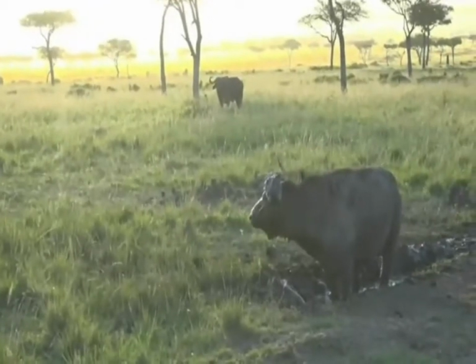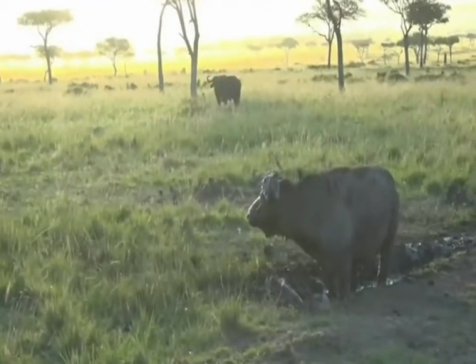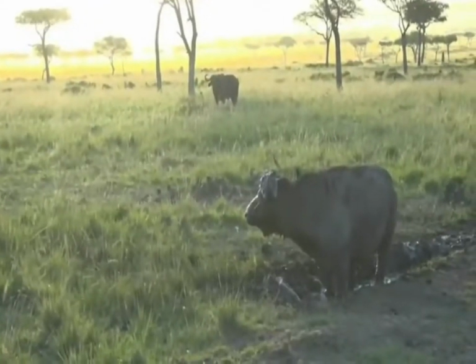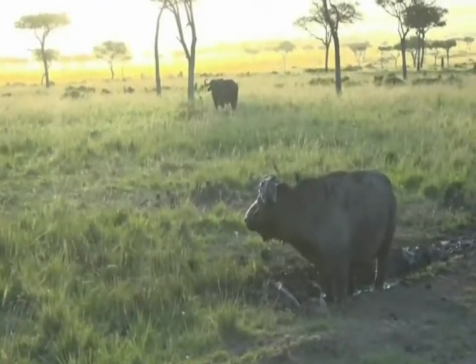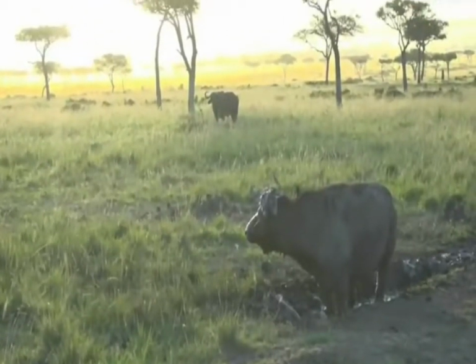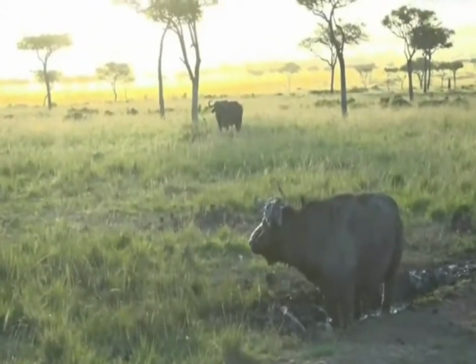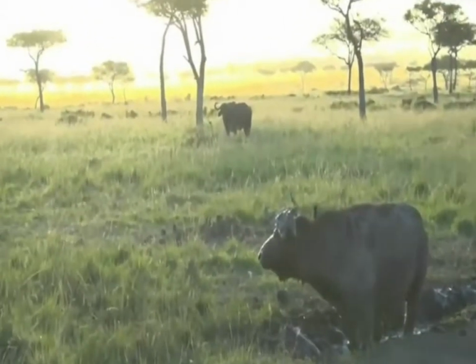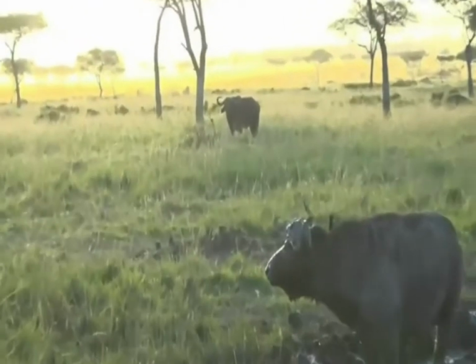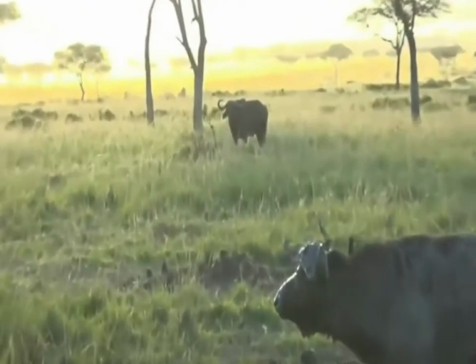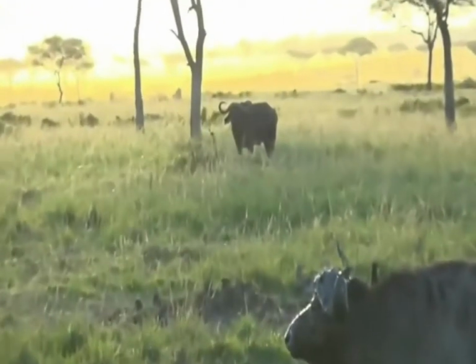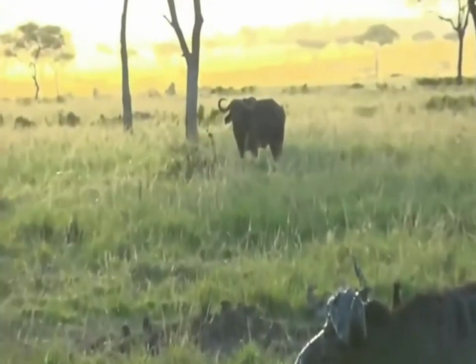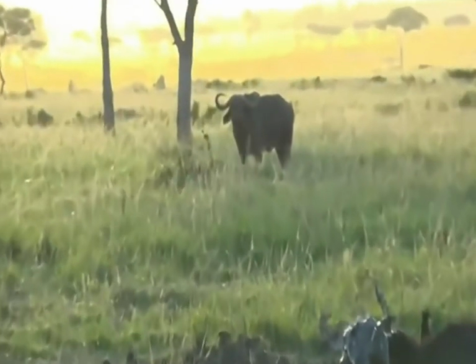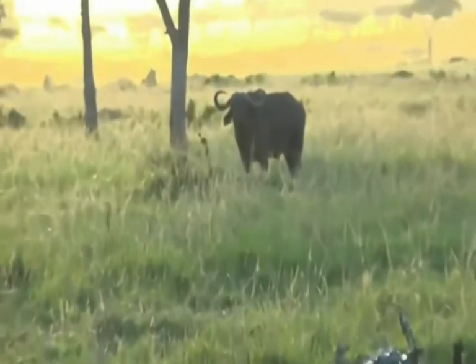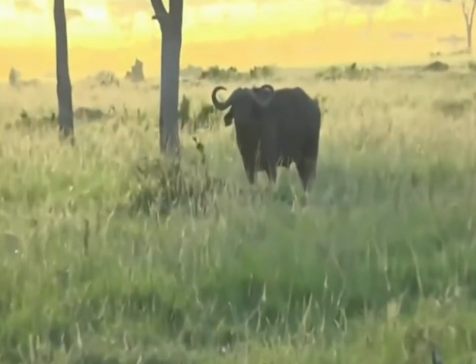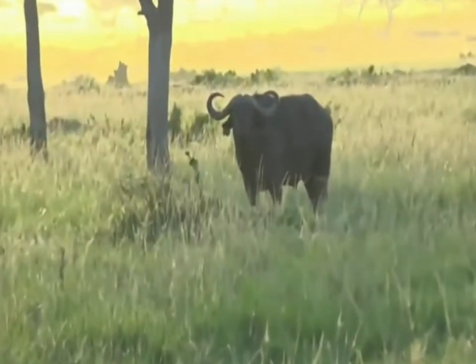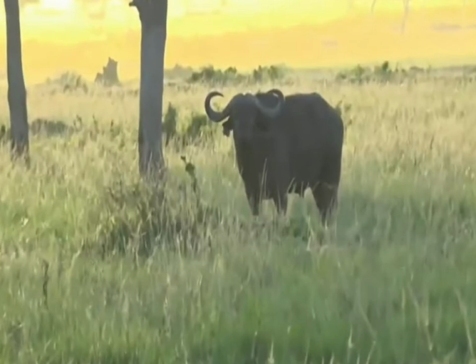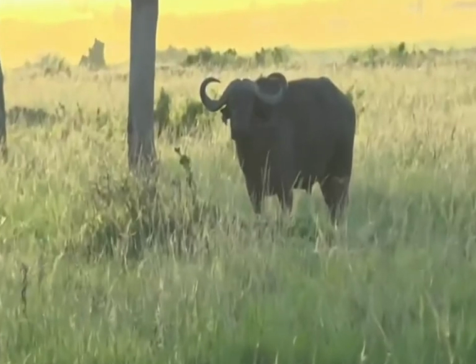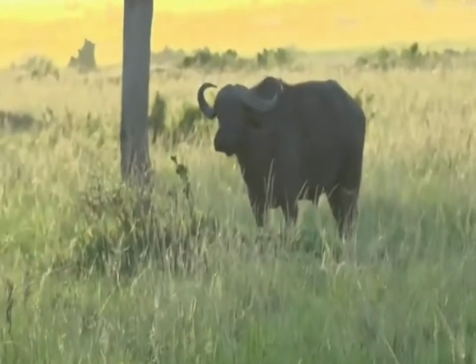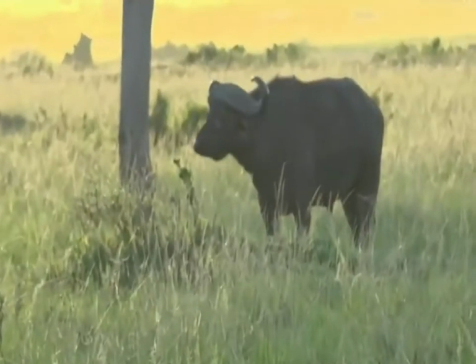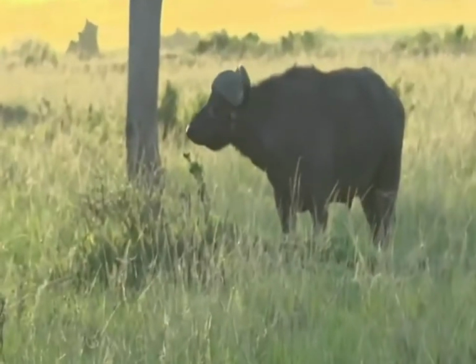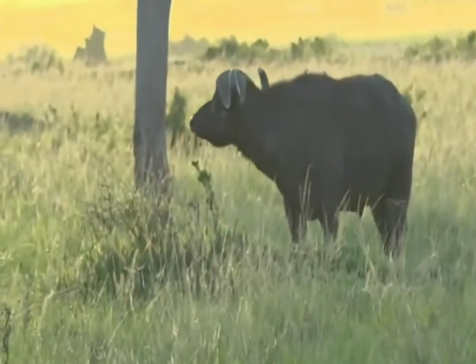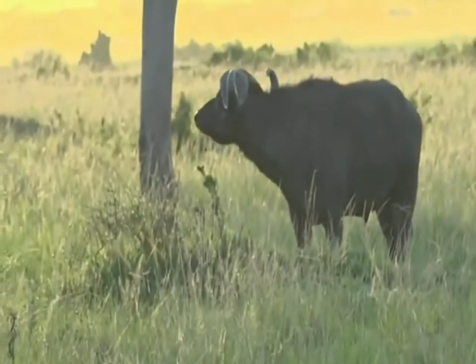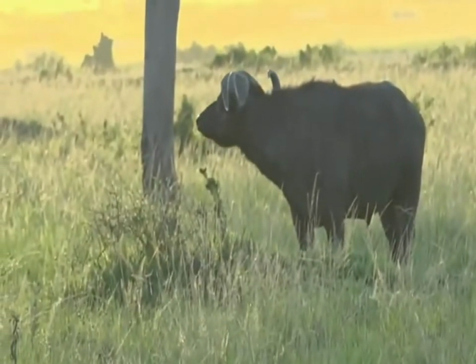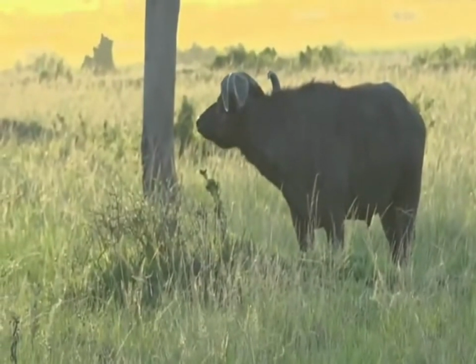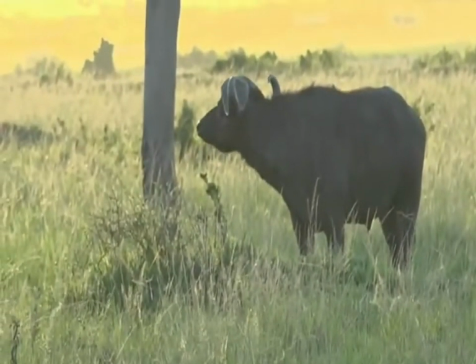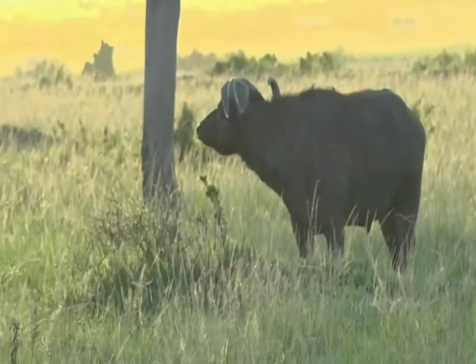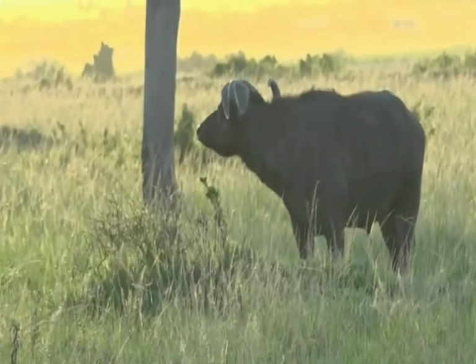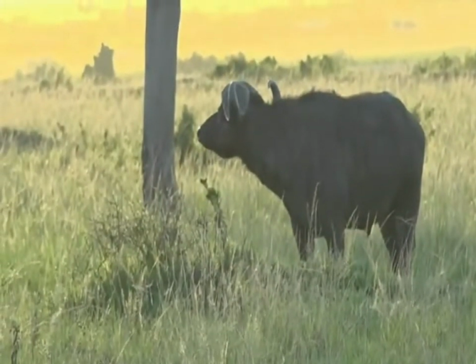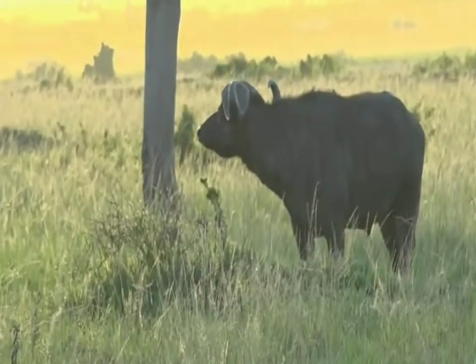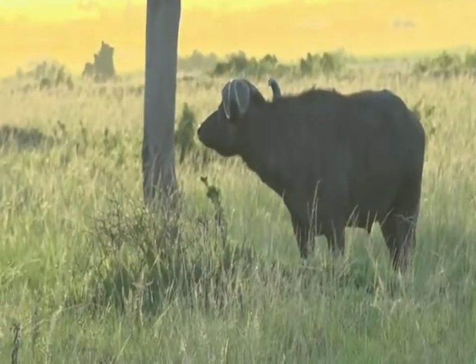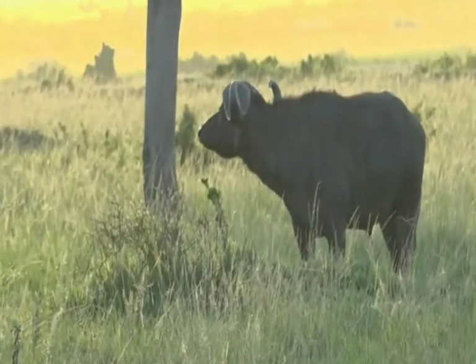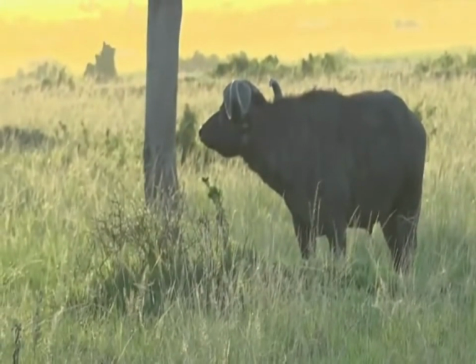His friend's watching on eagerly. Shane, there's only space for one buffalo at this health spa, so you're going to have to wait your turn.